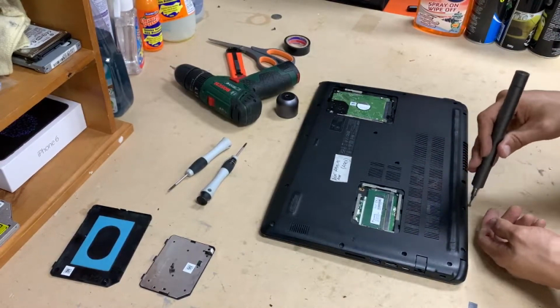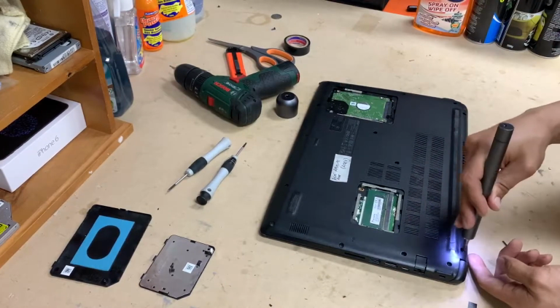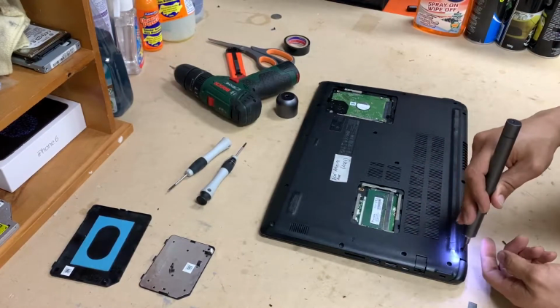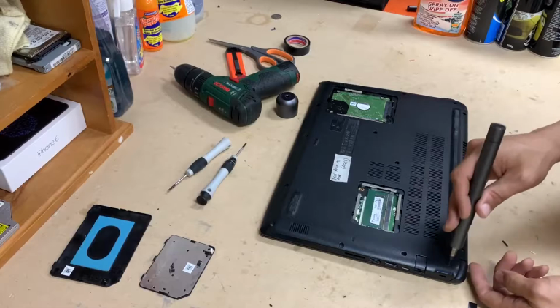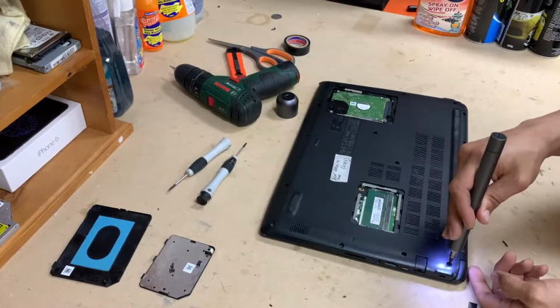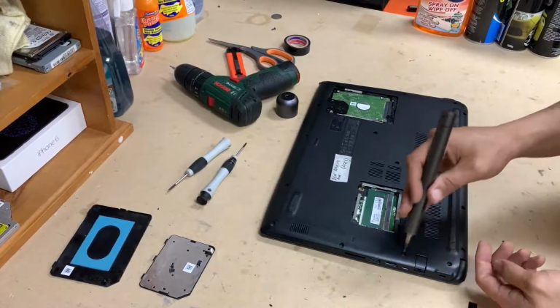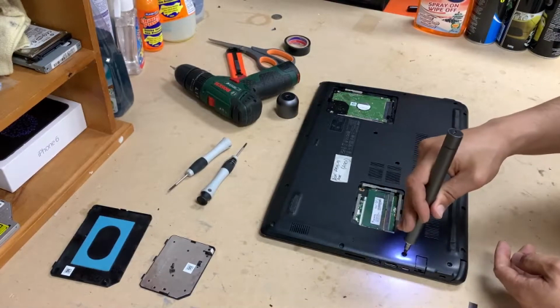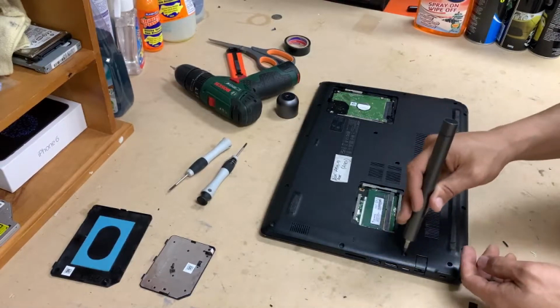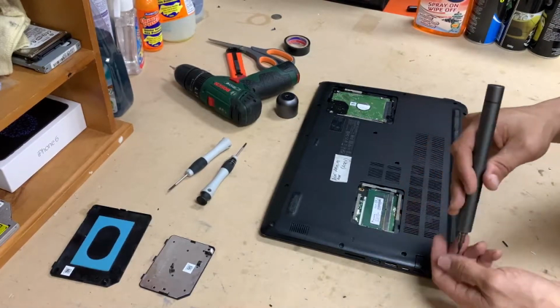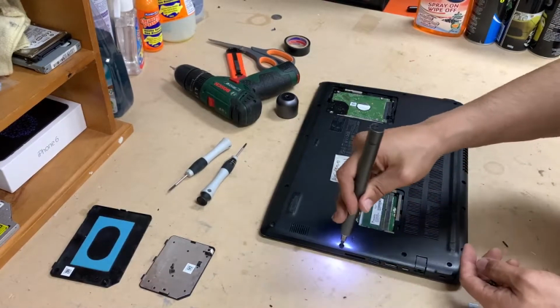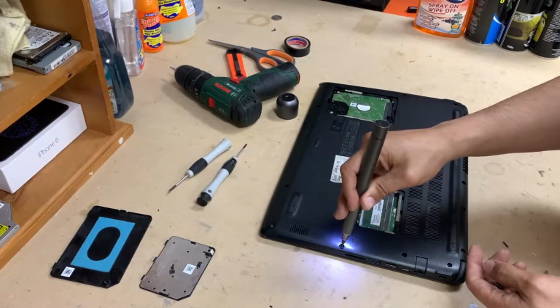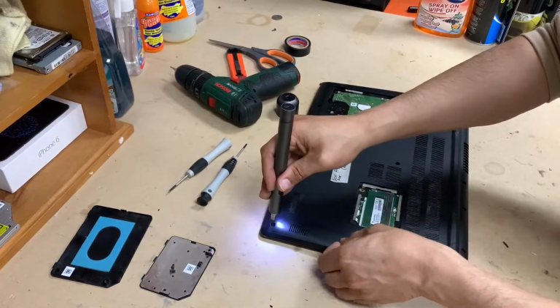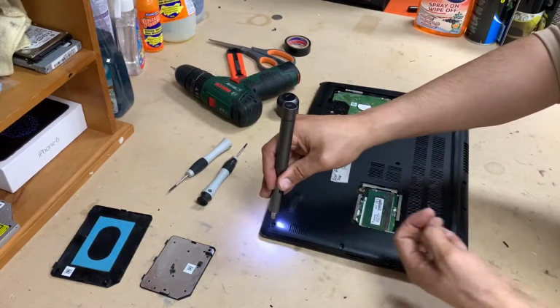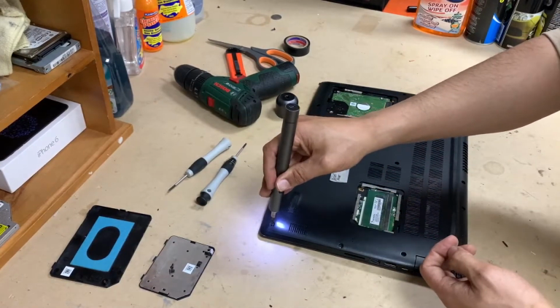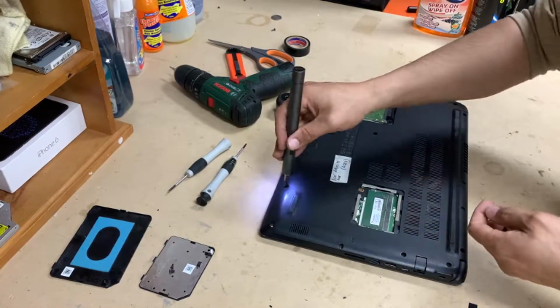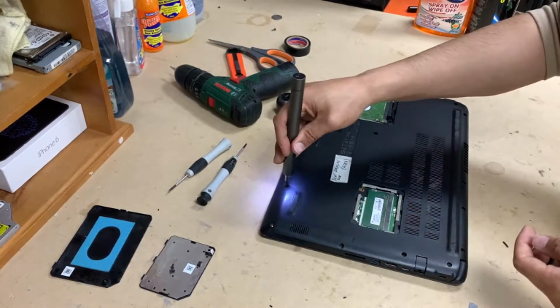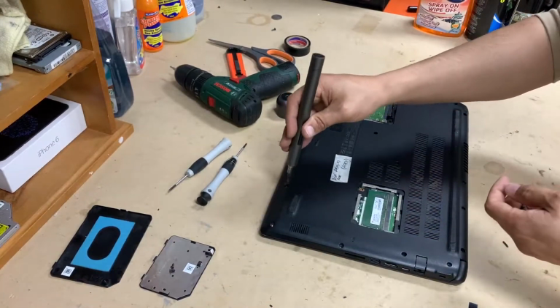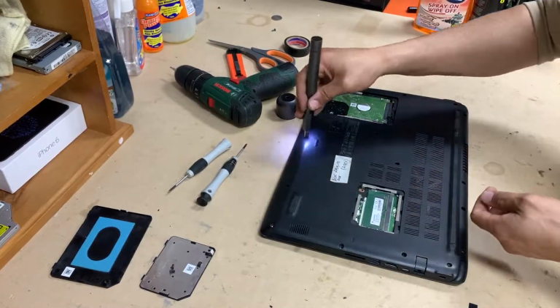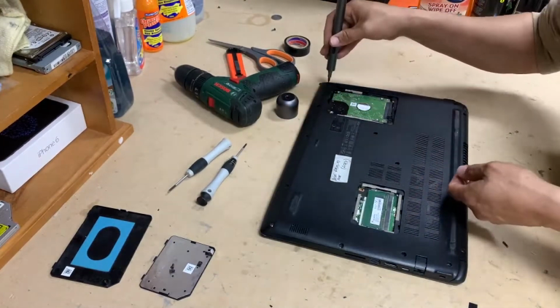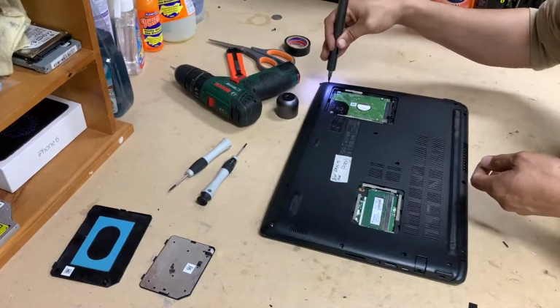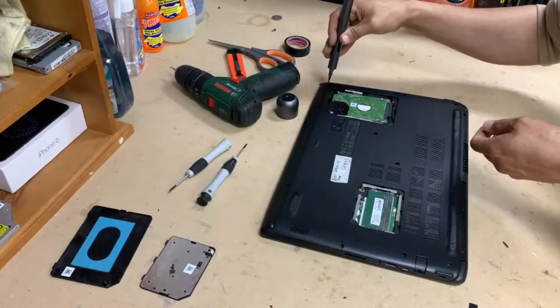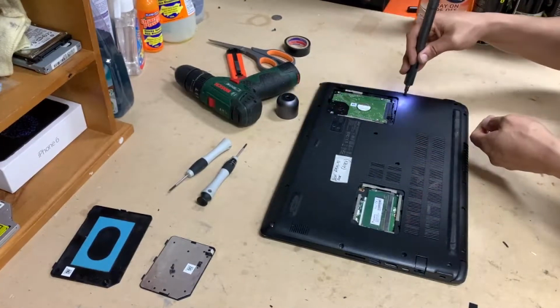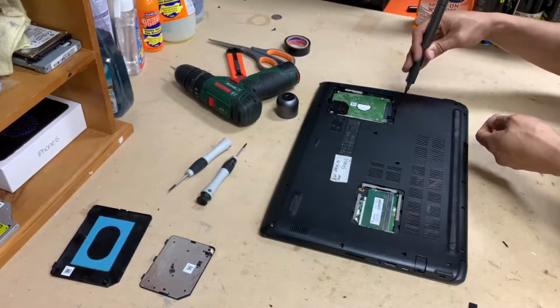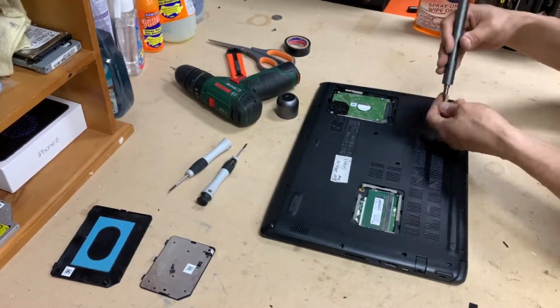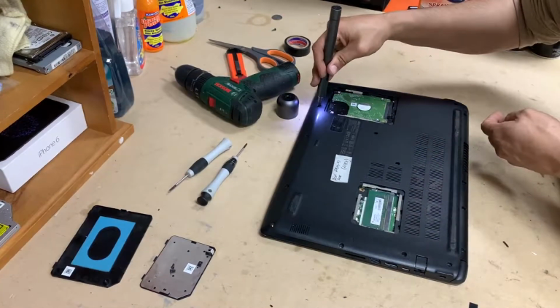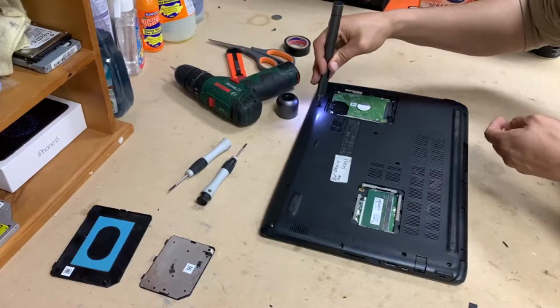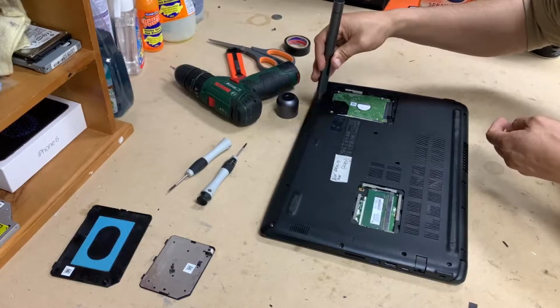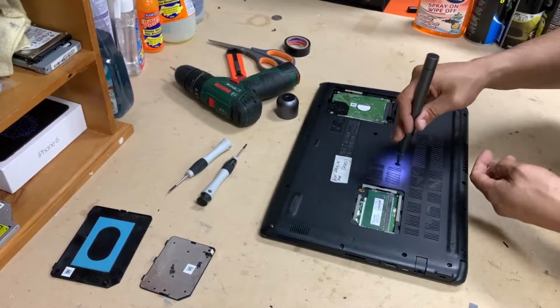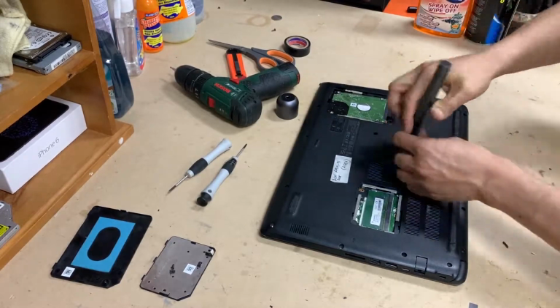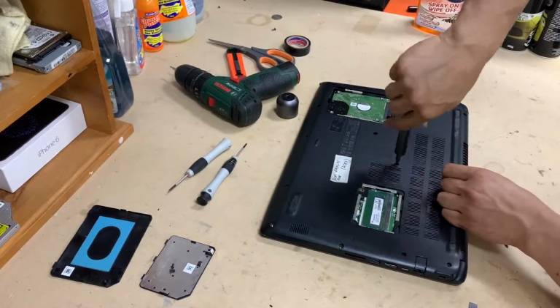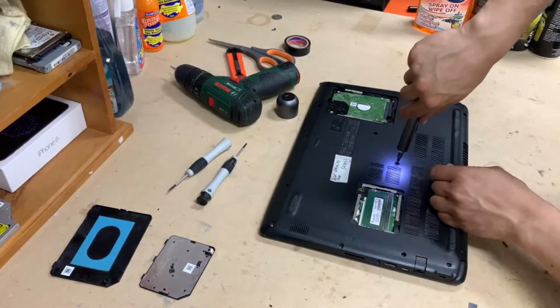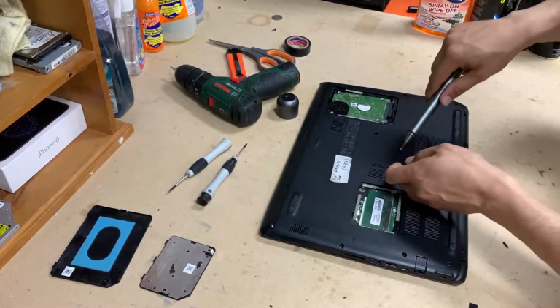The reason I'm actually opening the bottom cover, instead of just simply — as you can see, you can actually replace or upgrade the RAM and hard drive — is because there's another SSD inside called NVMe SSD or NGFF. So I also want to upgrade that as well.